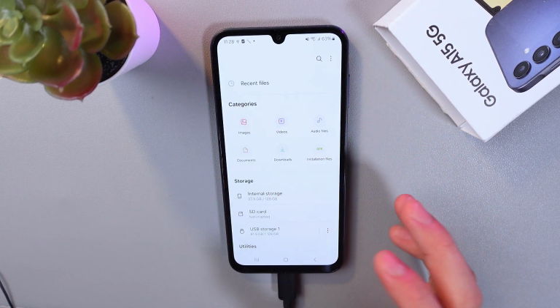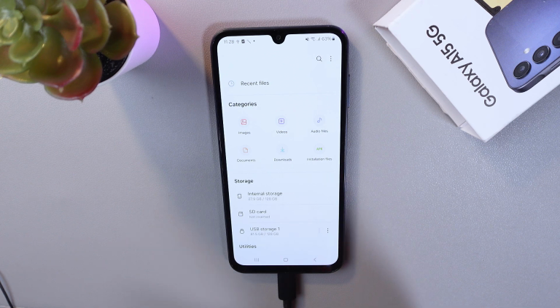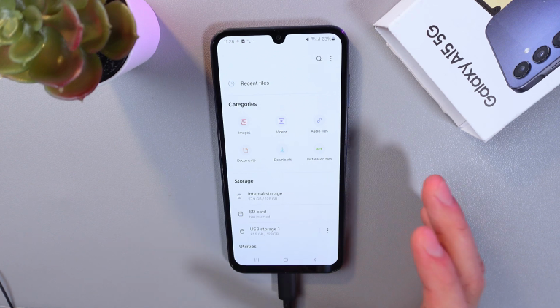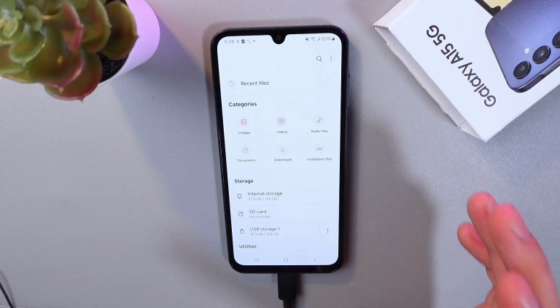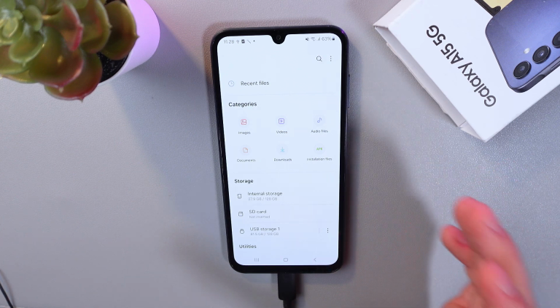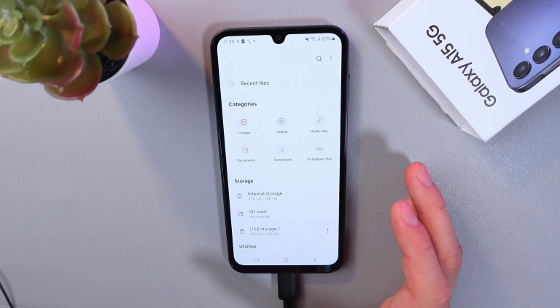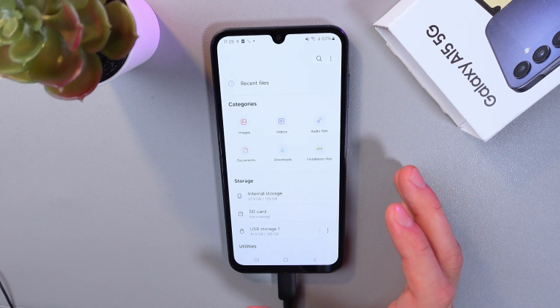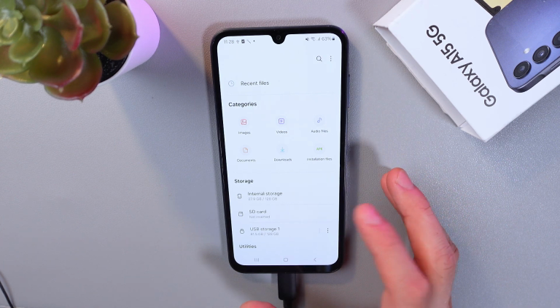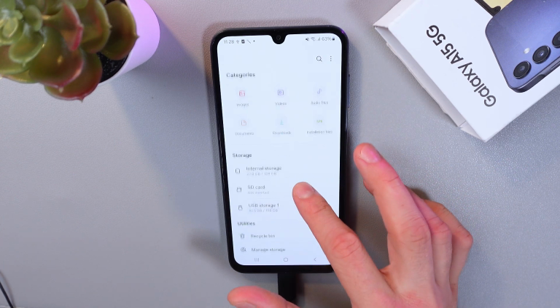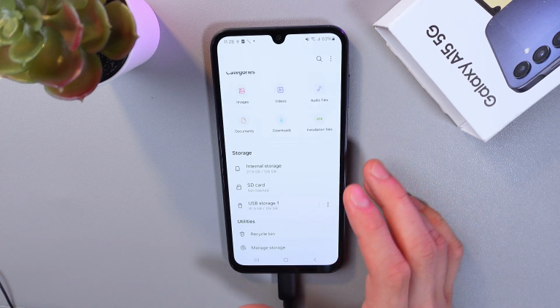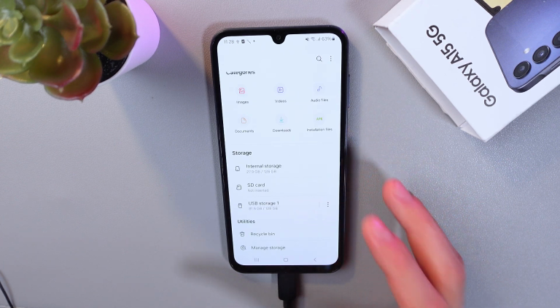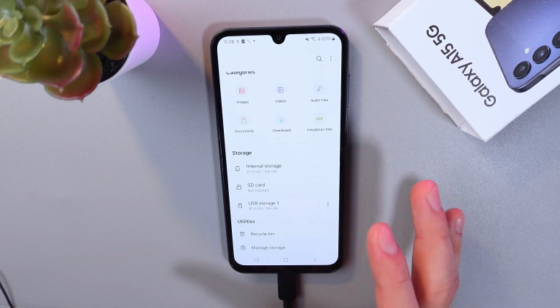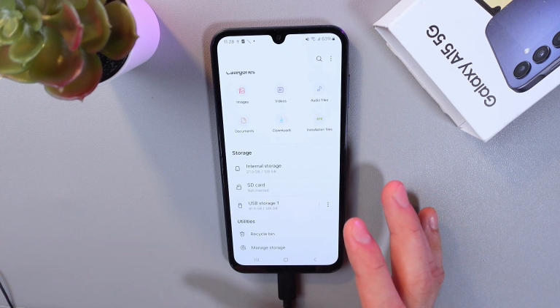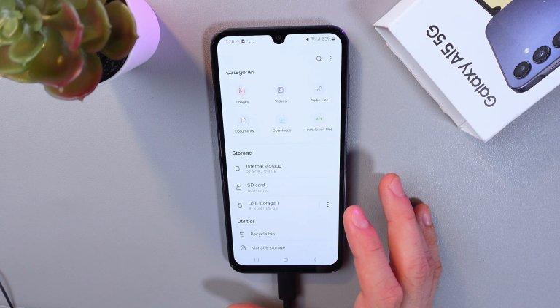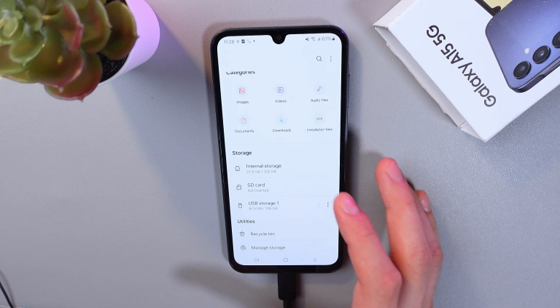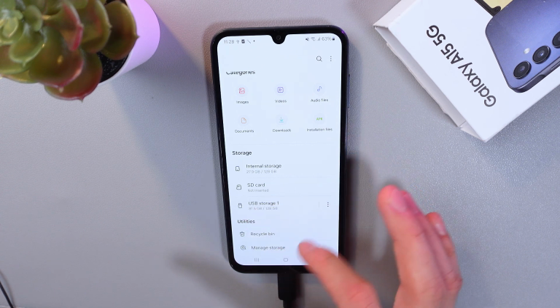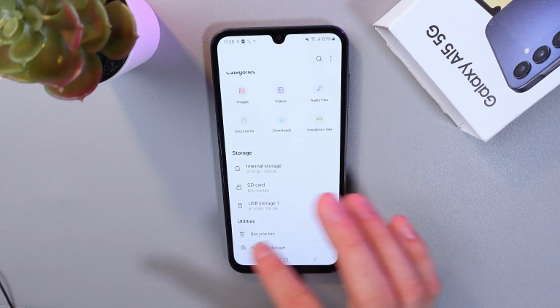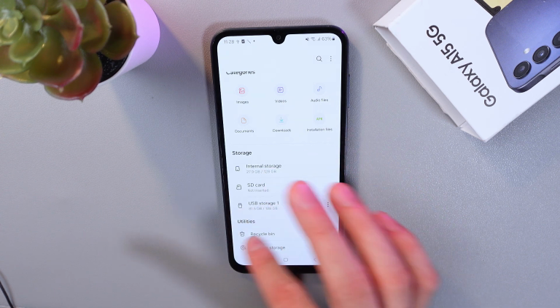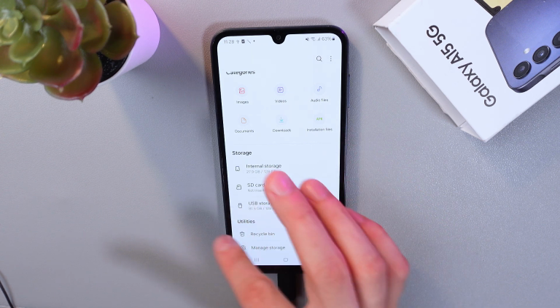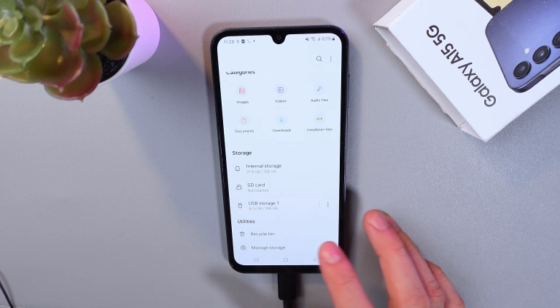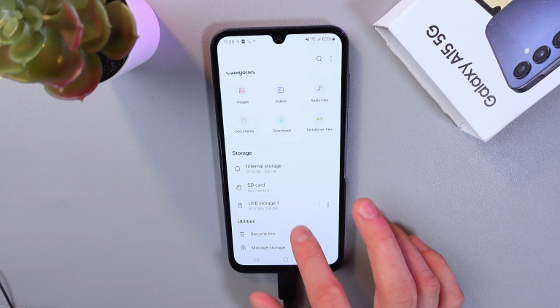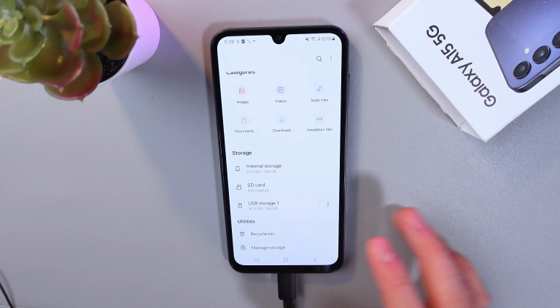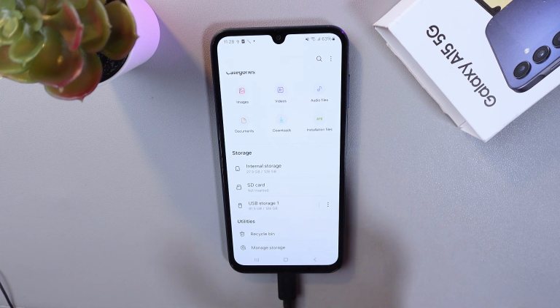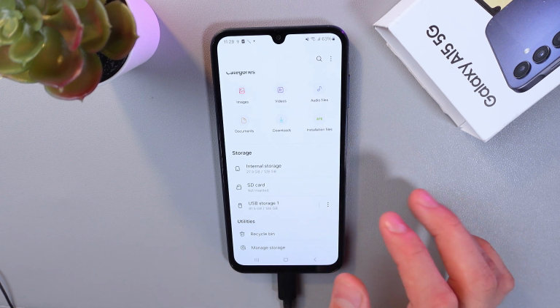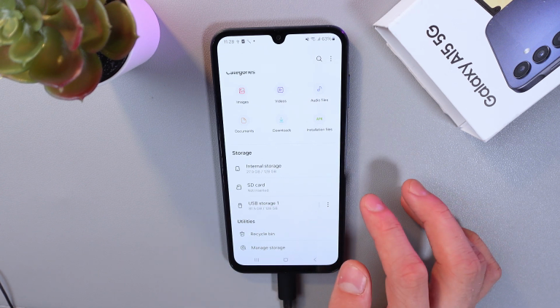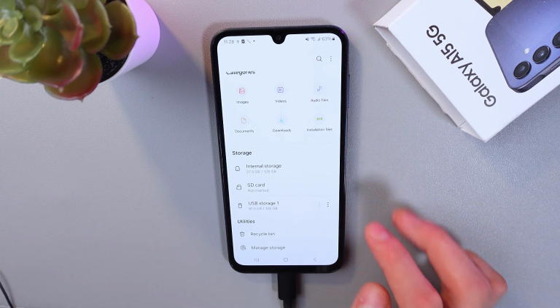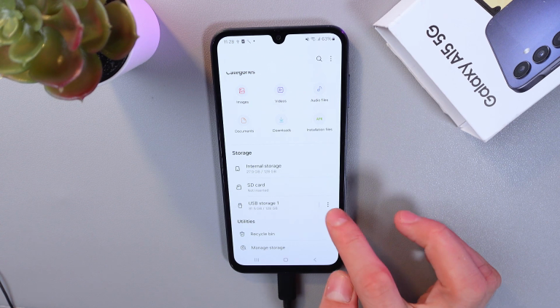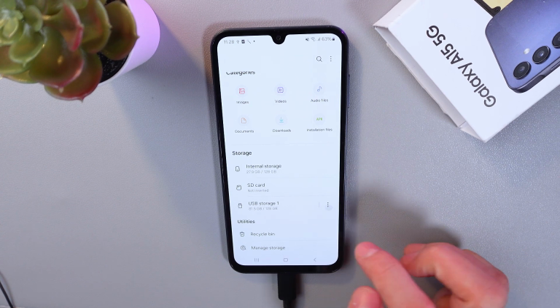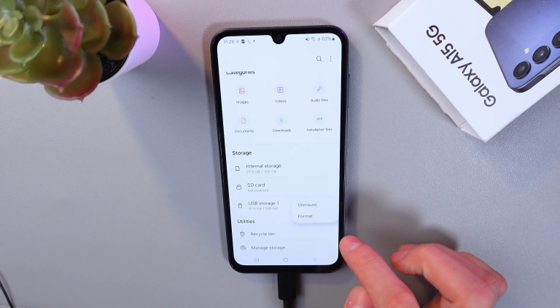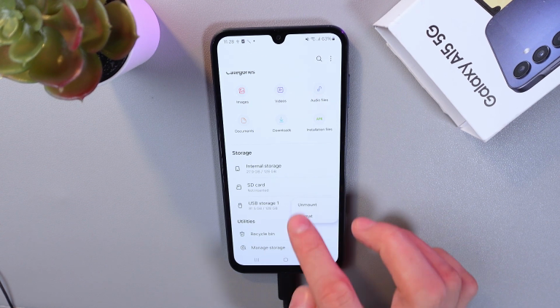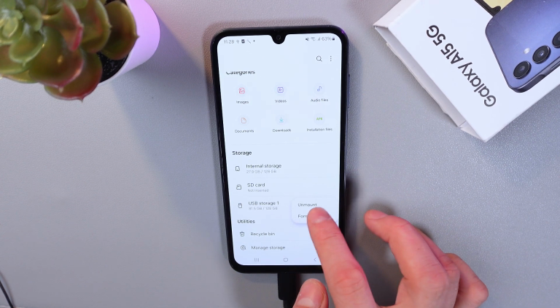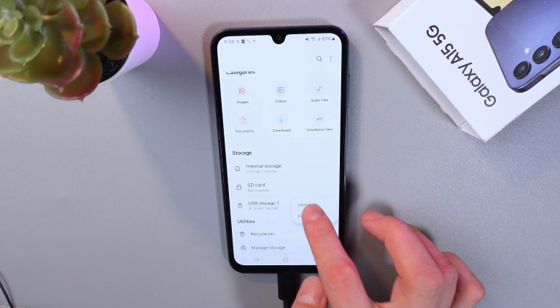When you want to disconnect the flash drive, go back to the main page of your Files application. Find USB Storage — here it is. You'll see three dots next to it. Tap on it and select Unmount.